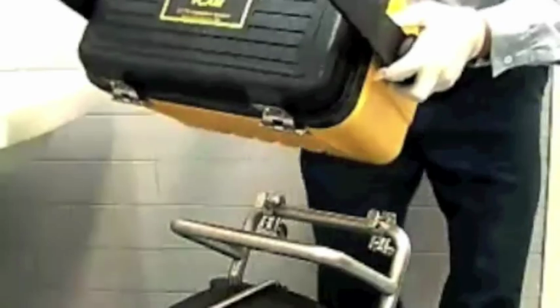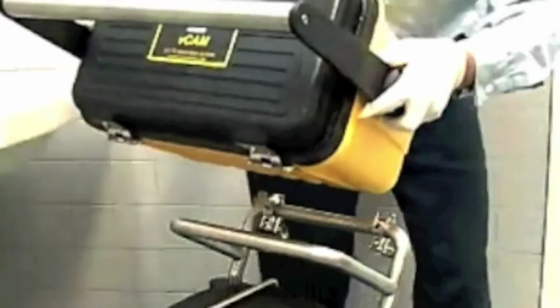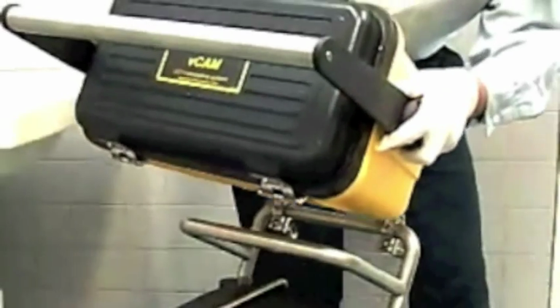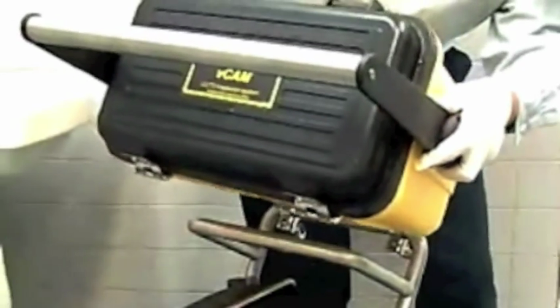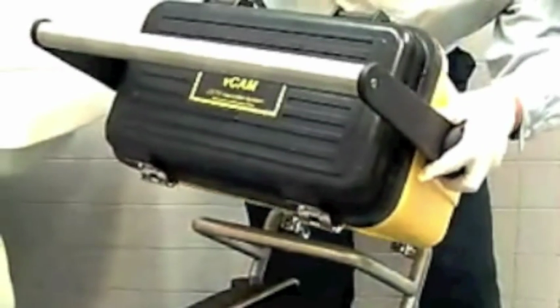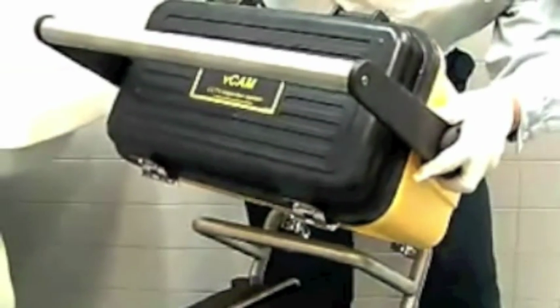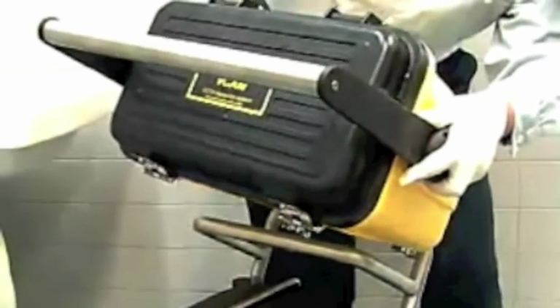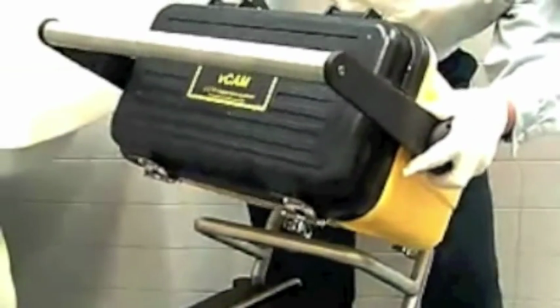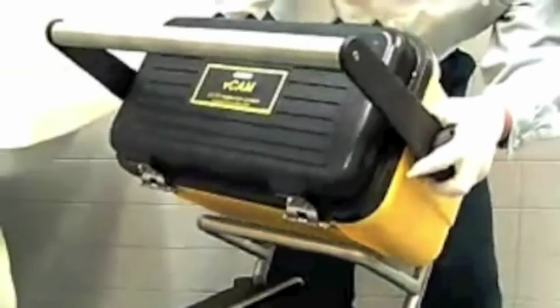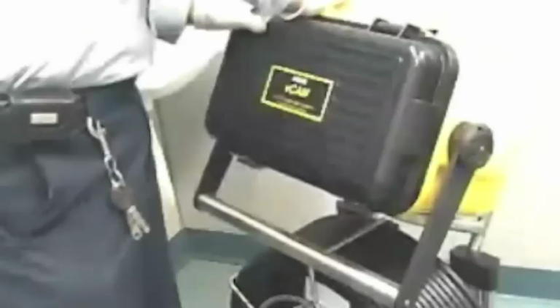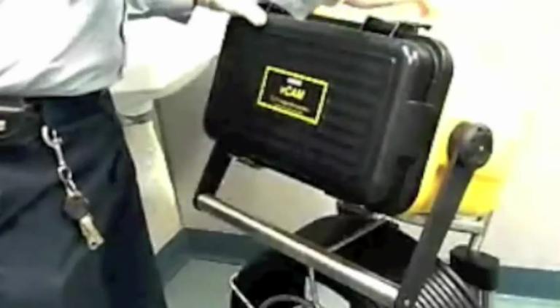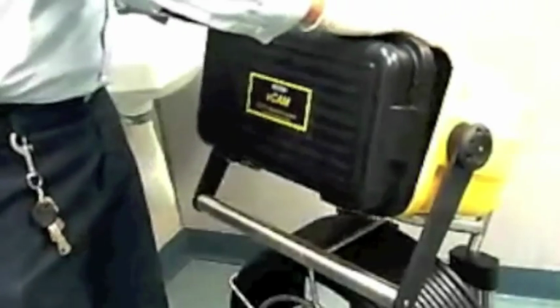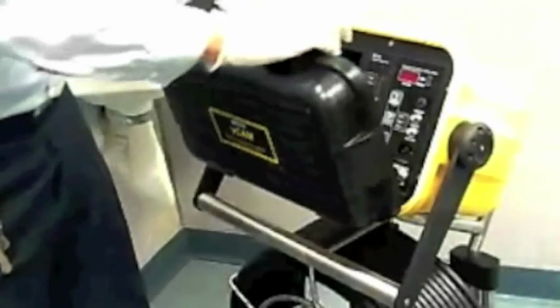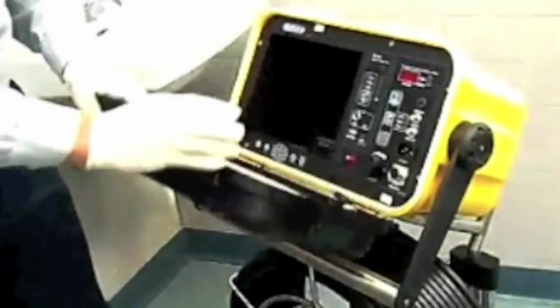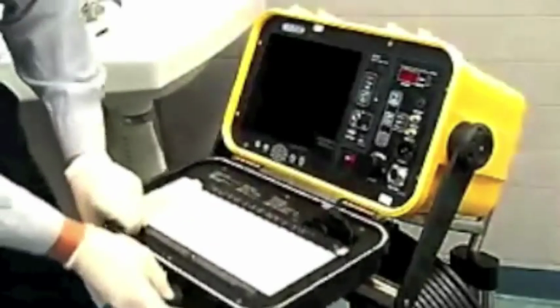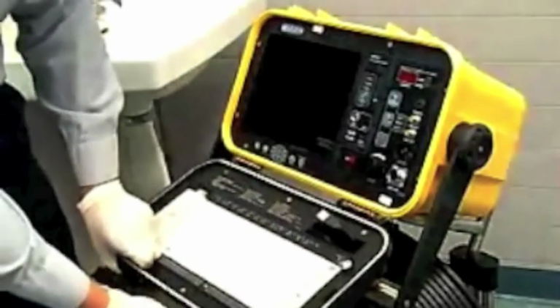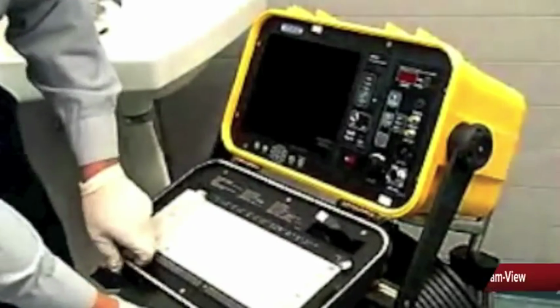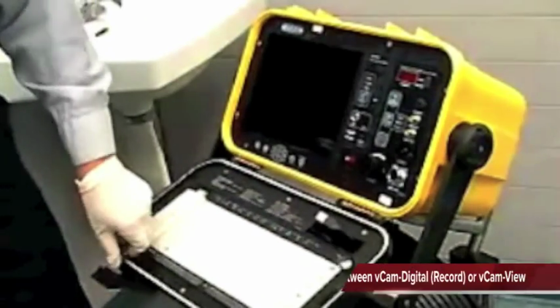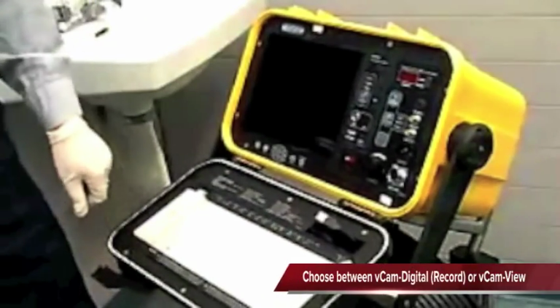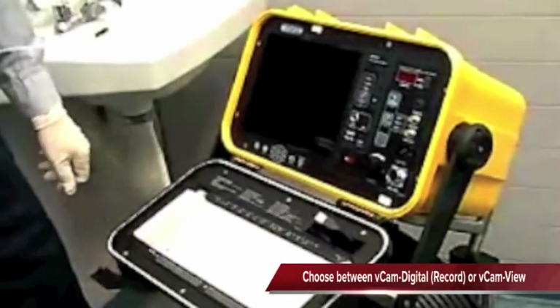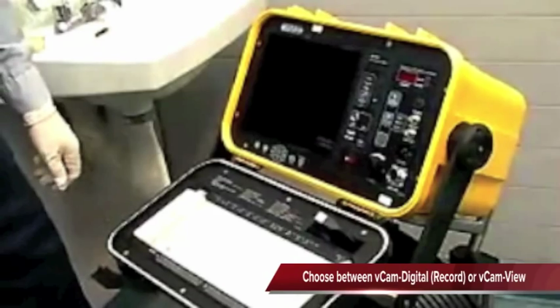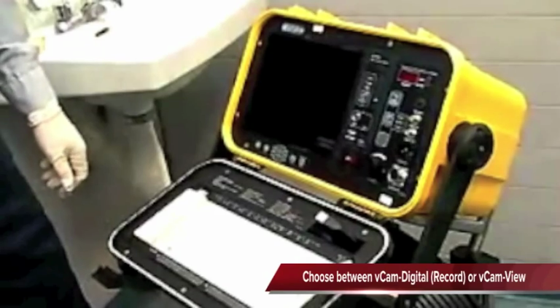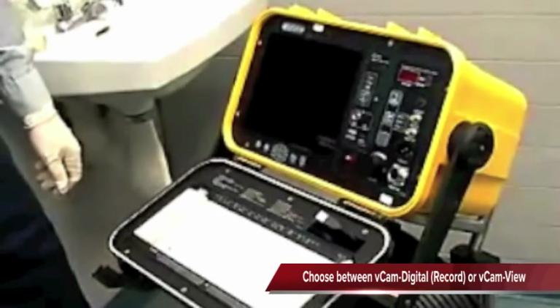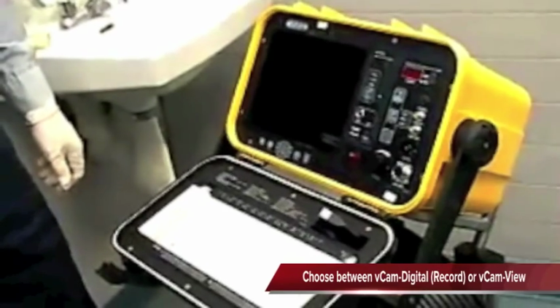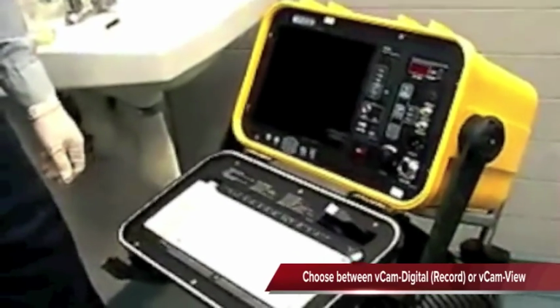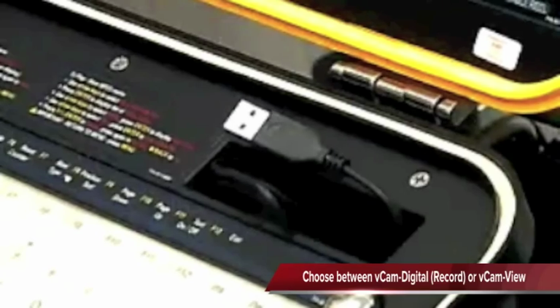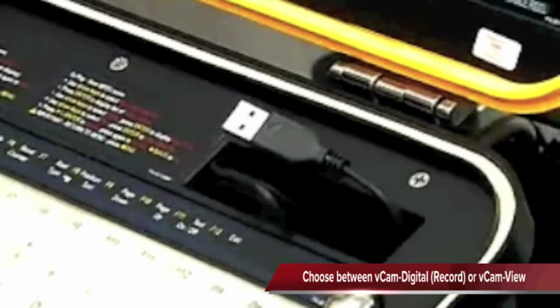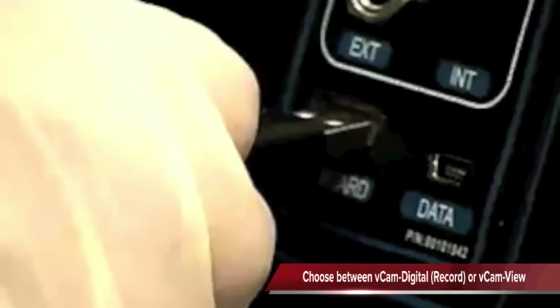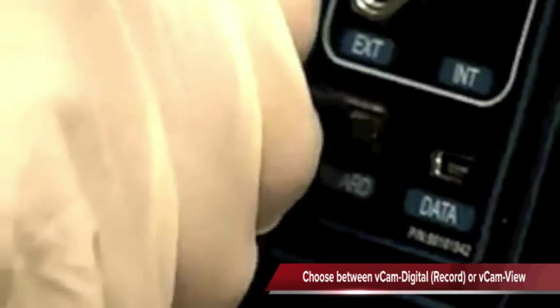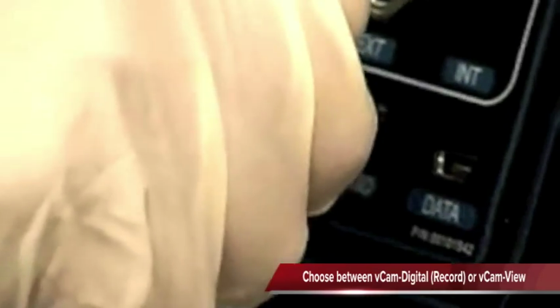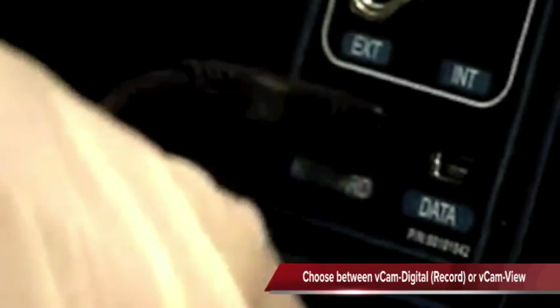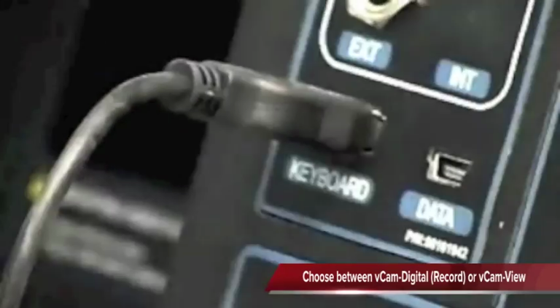The control module can be mounted on the reel or placed on the ground. The handle tilts the module for easy viewing. The reel is viewable in either a vertical or horizontal position. The keyboard and reel attach easily to the module's interface.